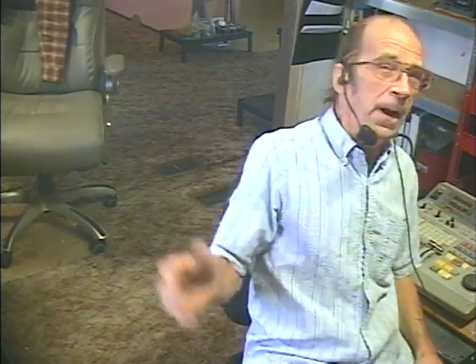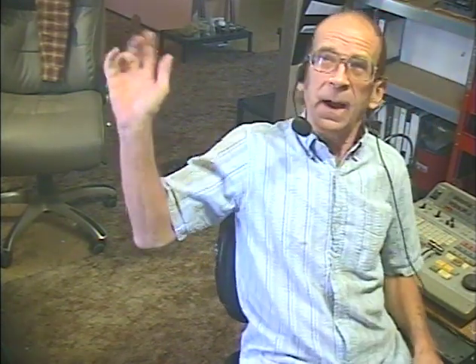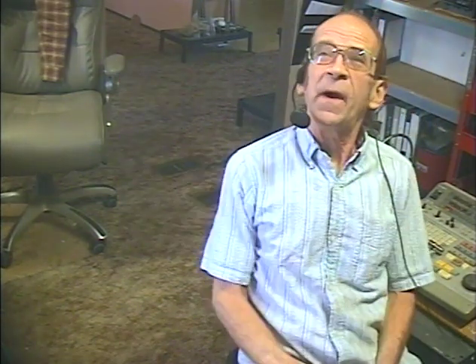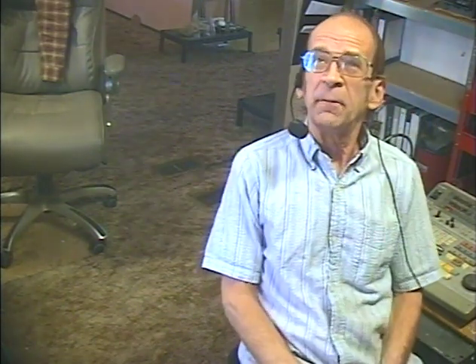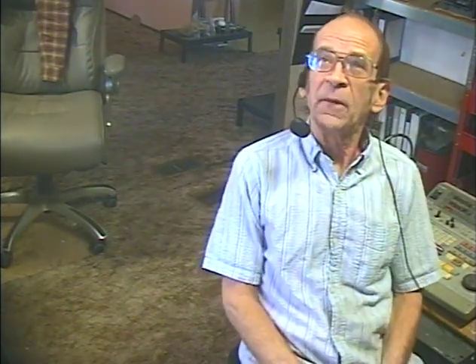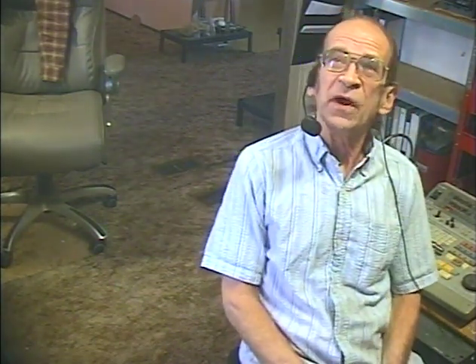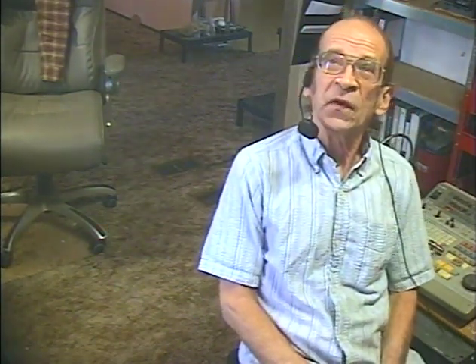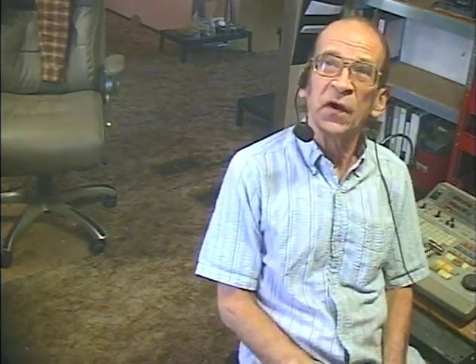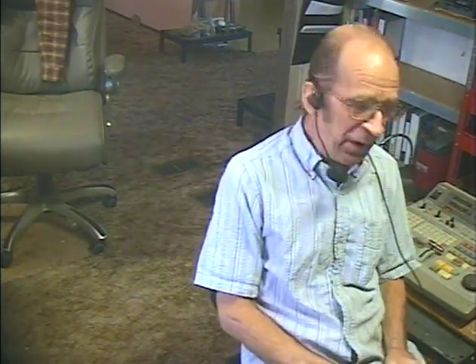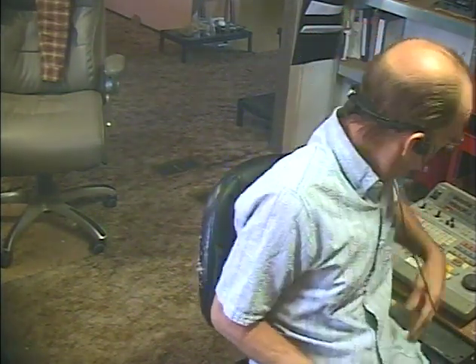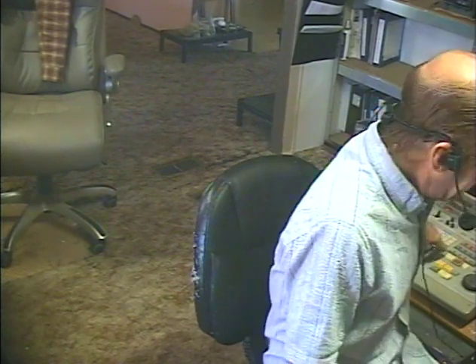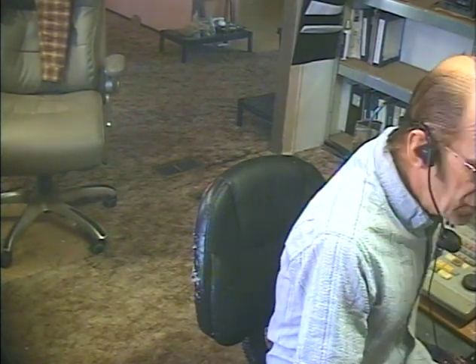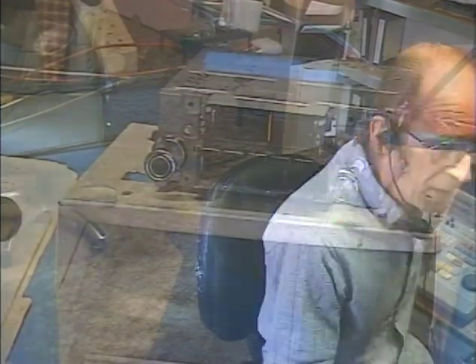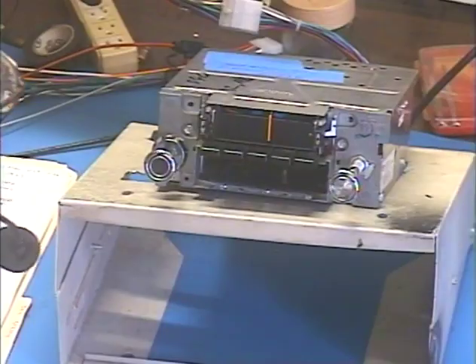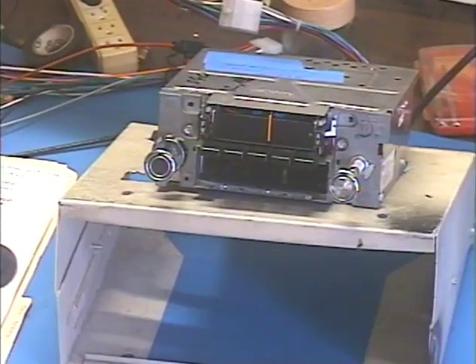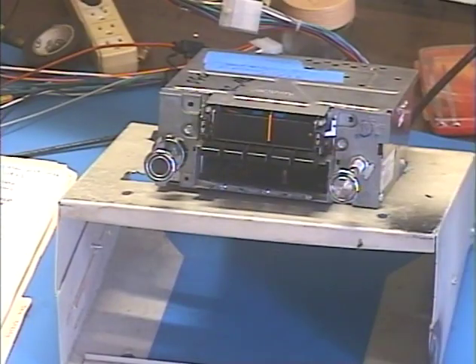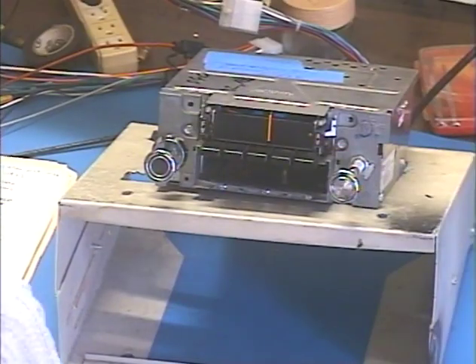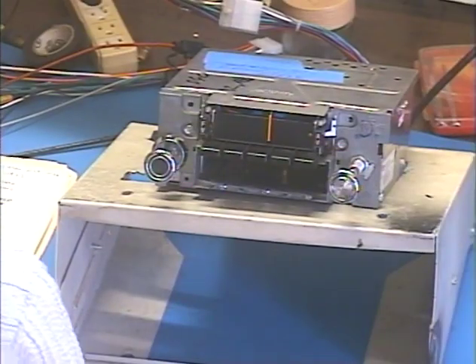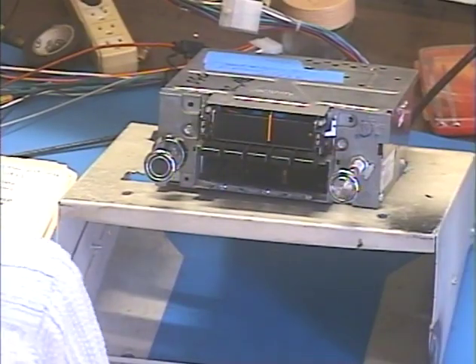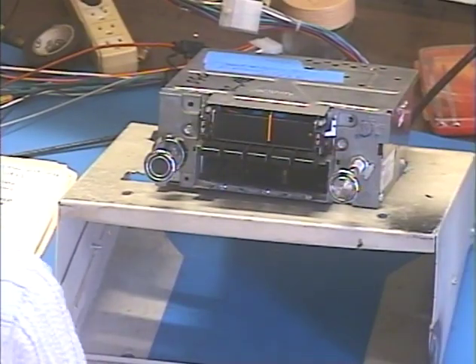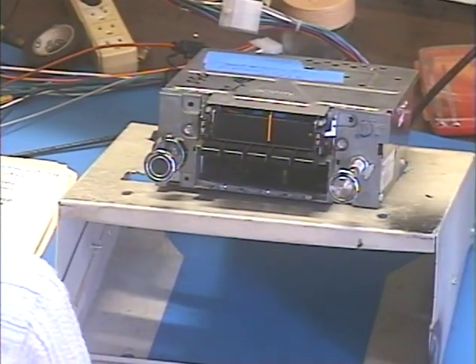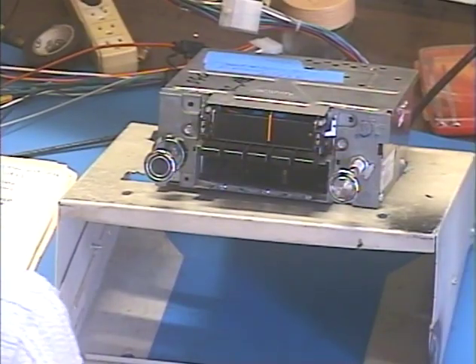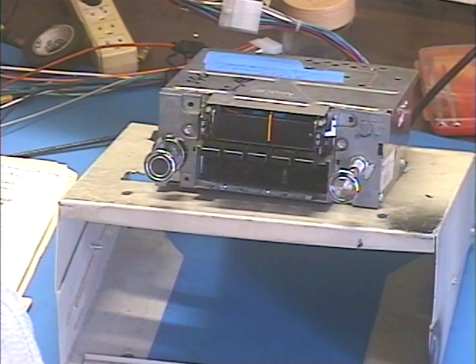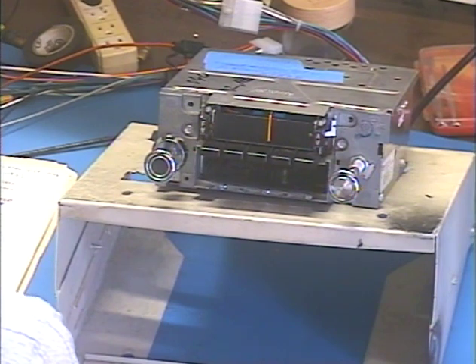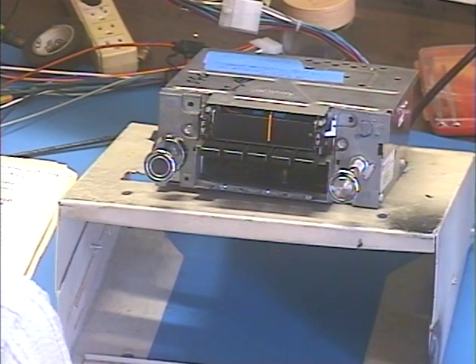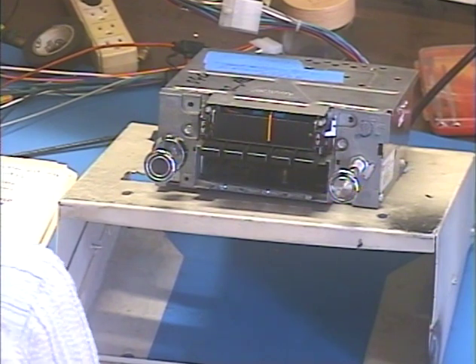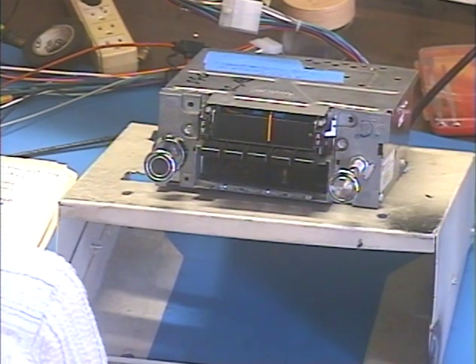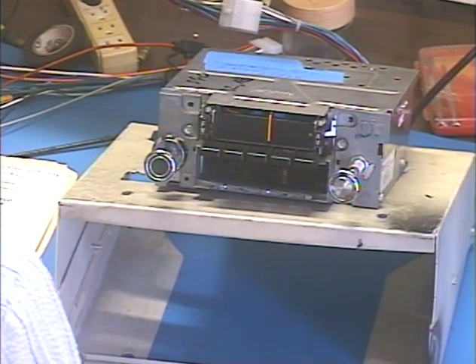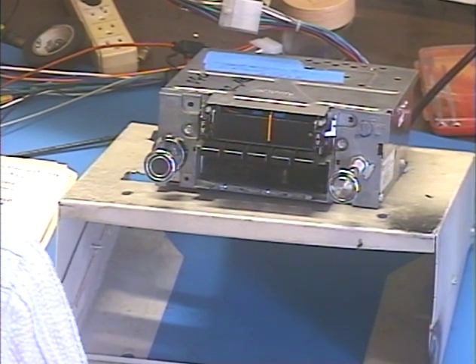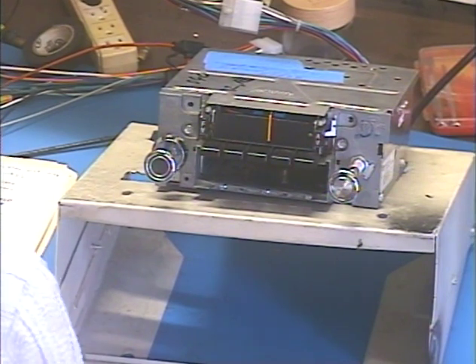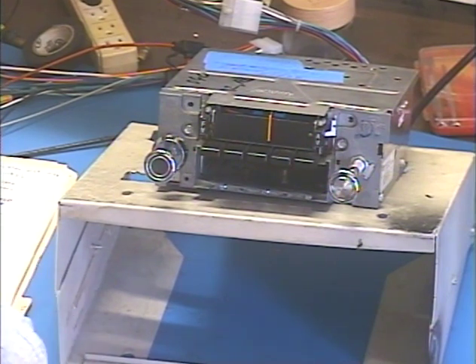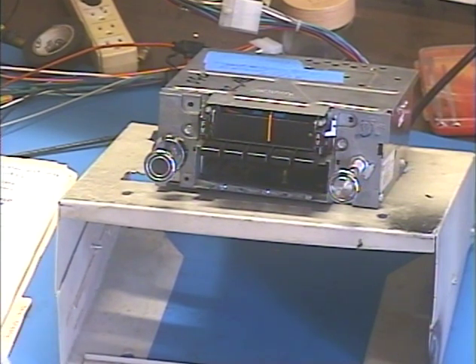Hey guys, here I am again. Barry with Barry's 8-Track and Classic Car Radio Repair. This AM/FM 8-track was purchased for a '71 Ford Mustang. This comes from Jay in Exeland, Wisconsin.